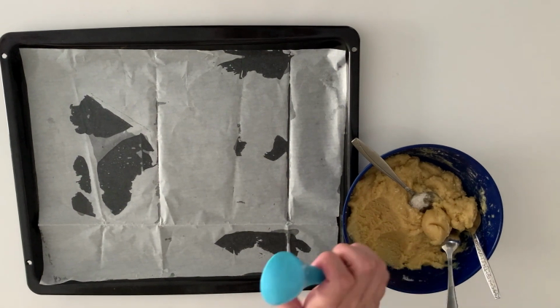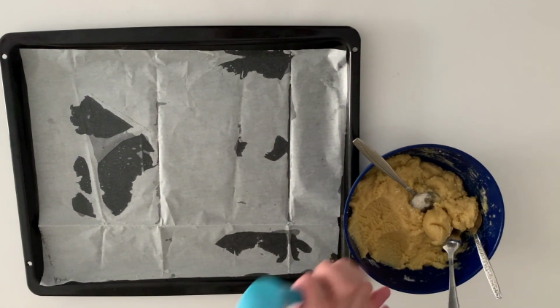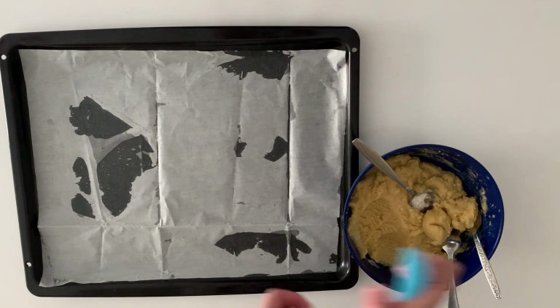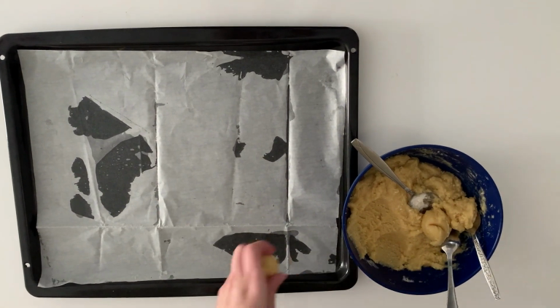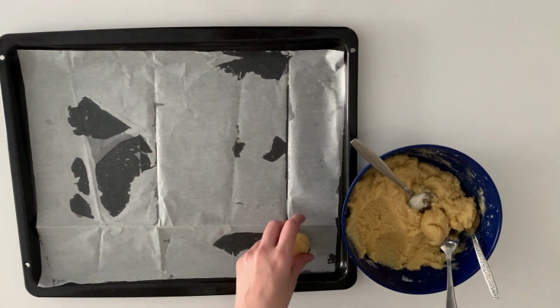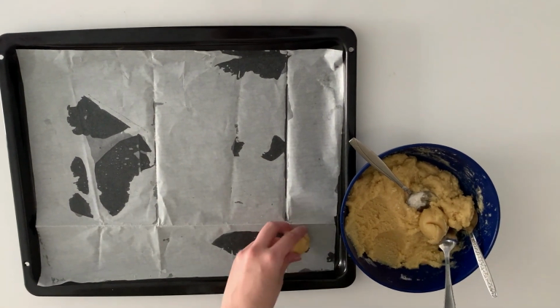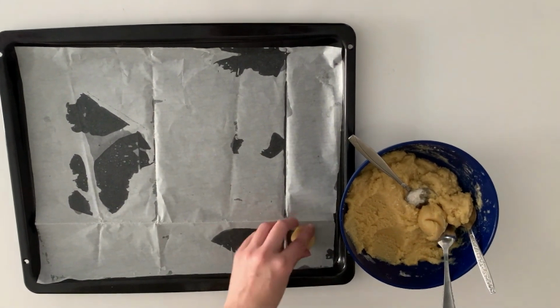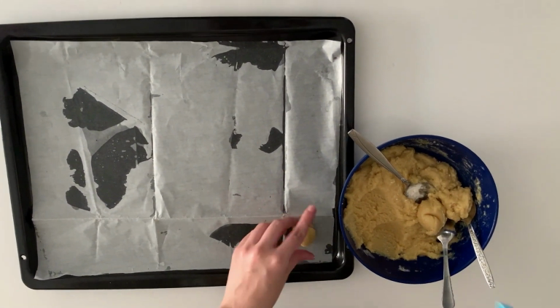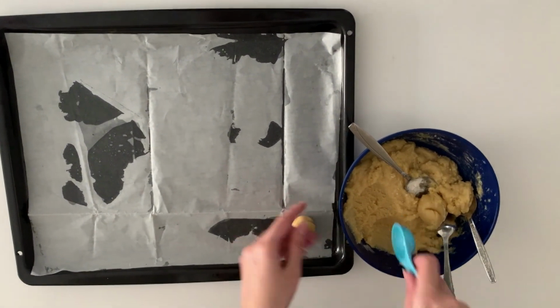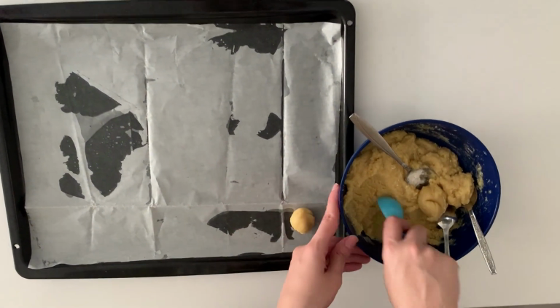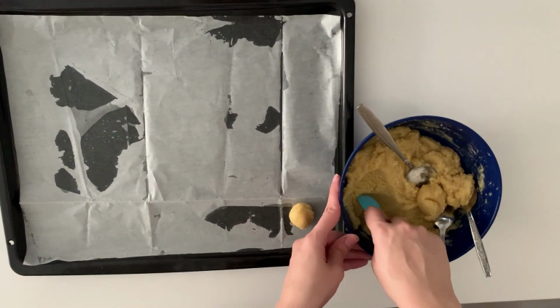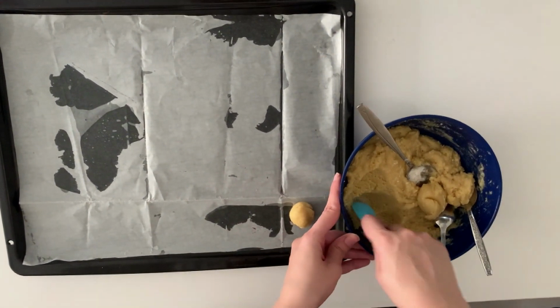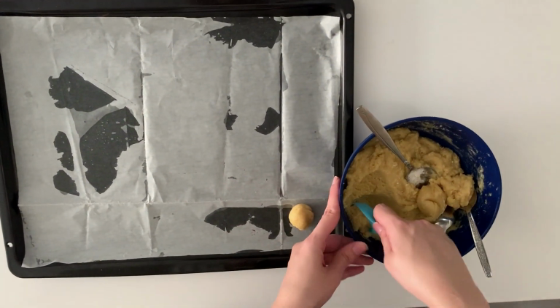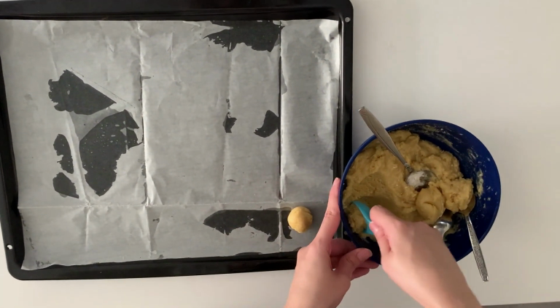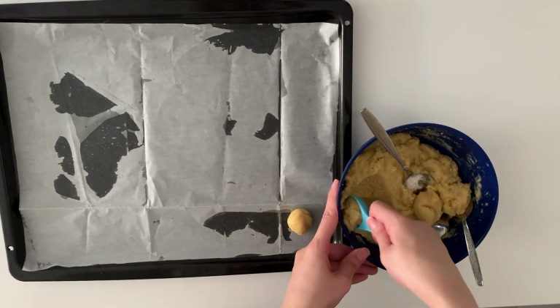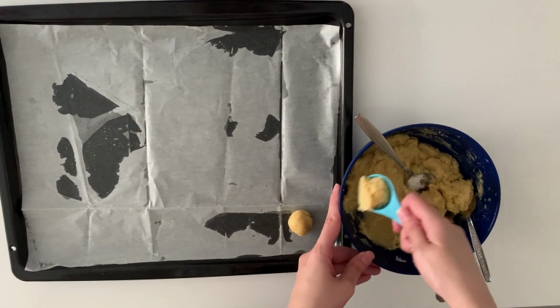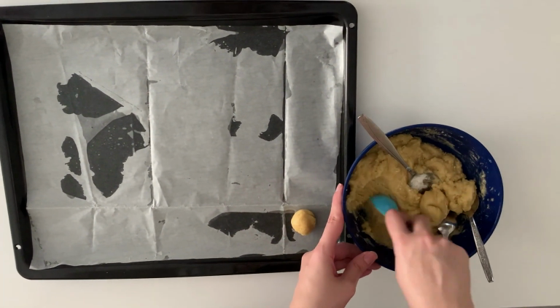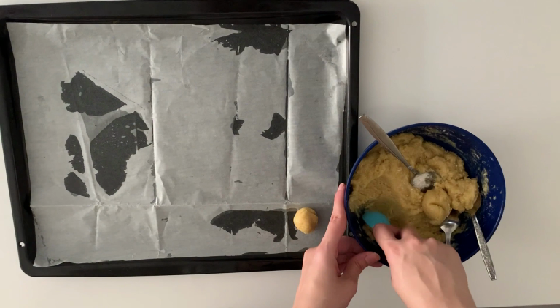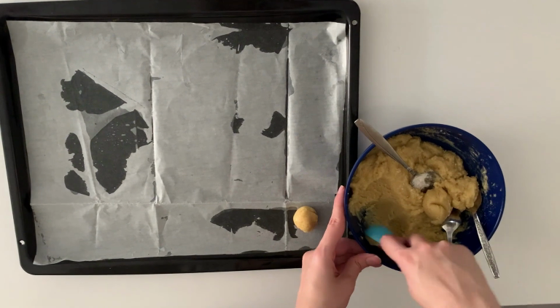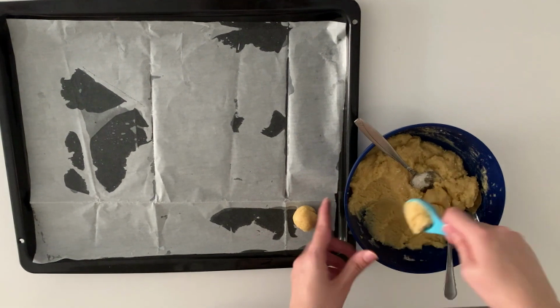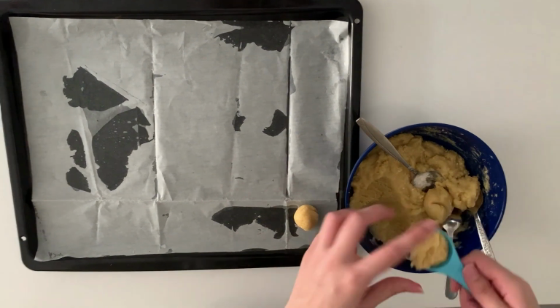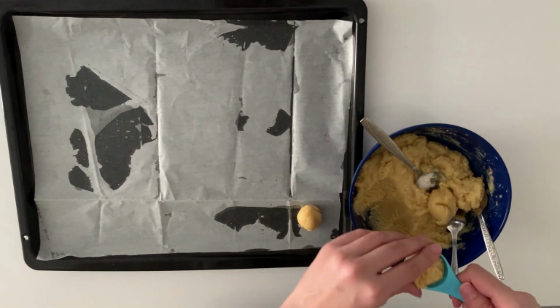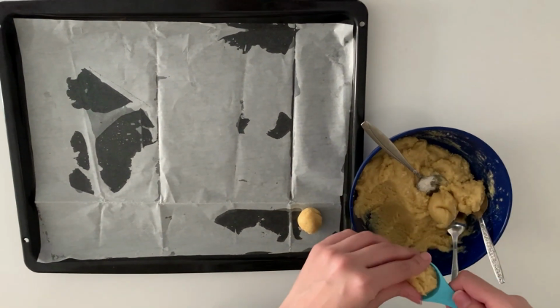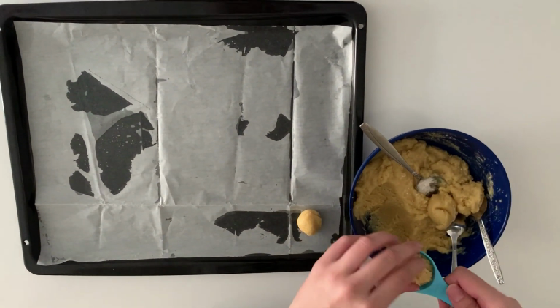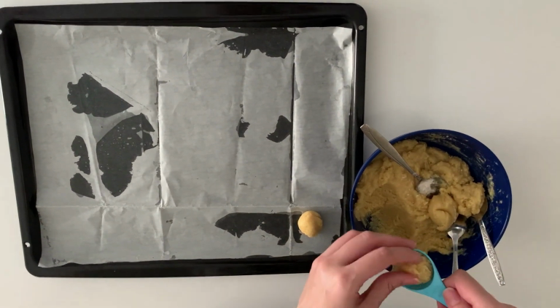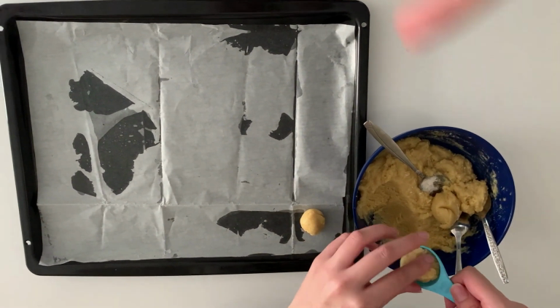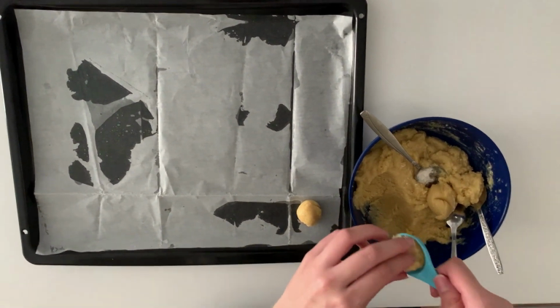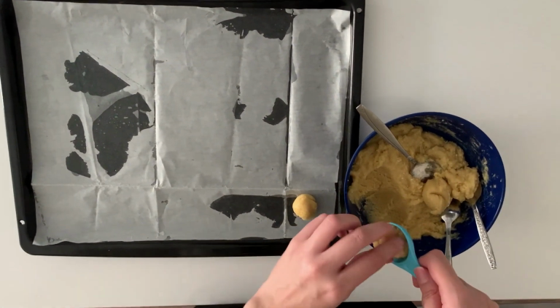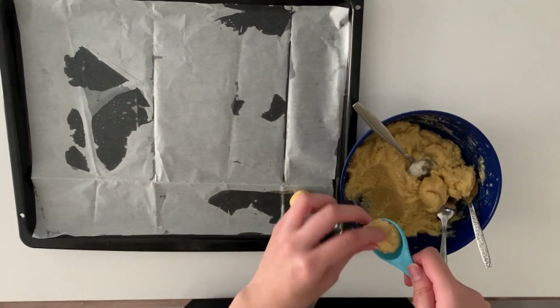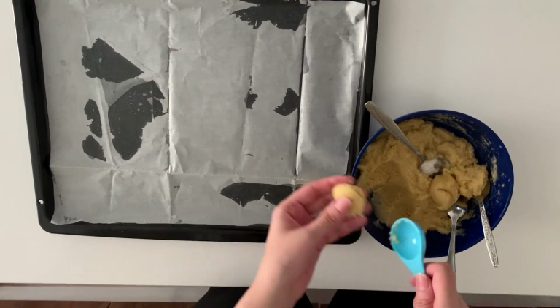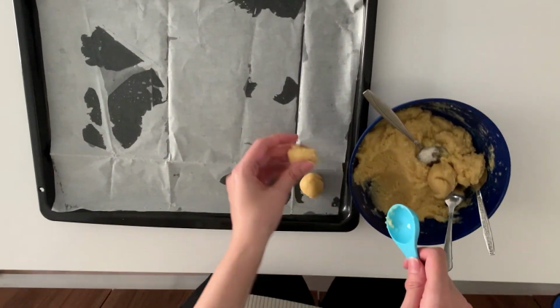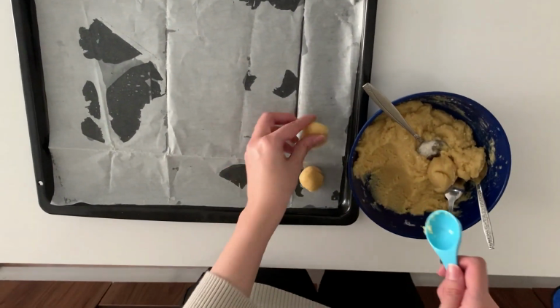We are going to make little cookies out of it, and after that we are going to bake them in a 180°C oven for around 13 minutes.